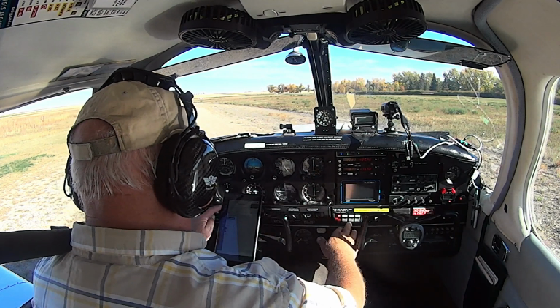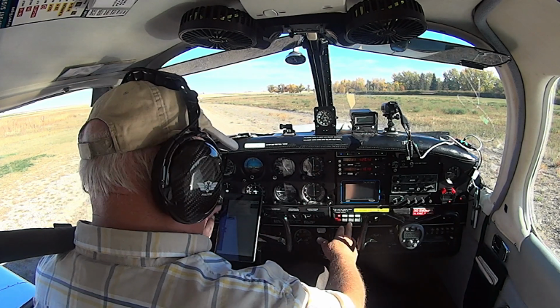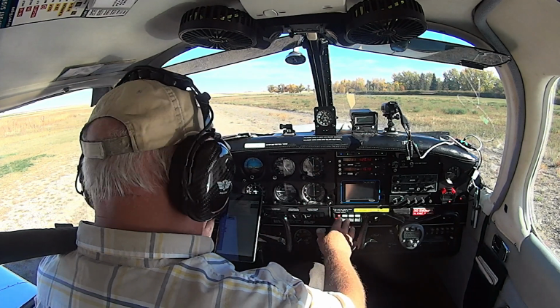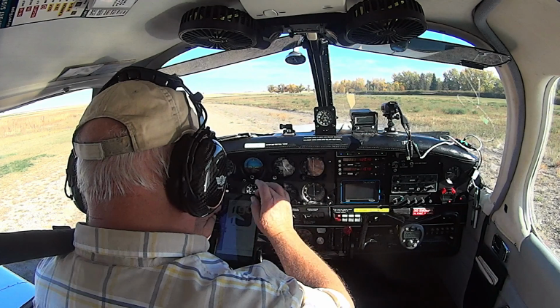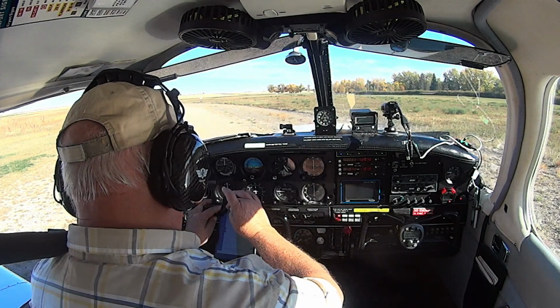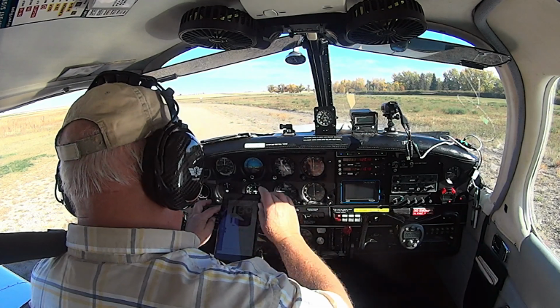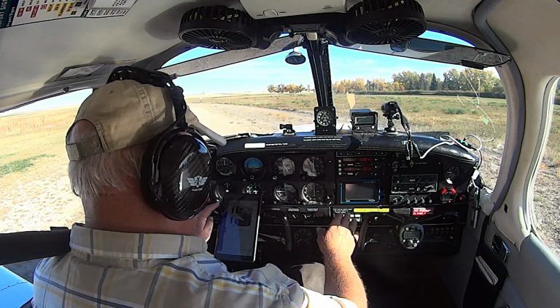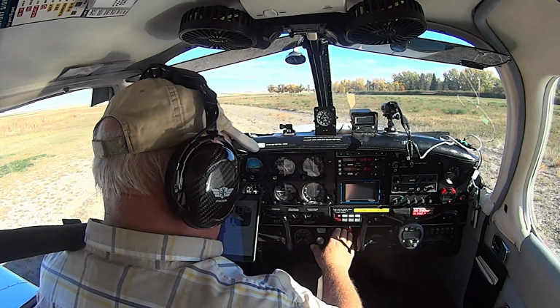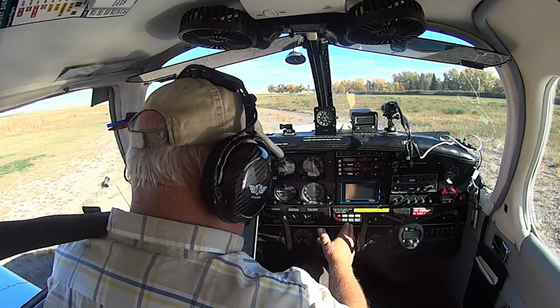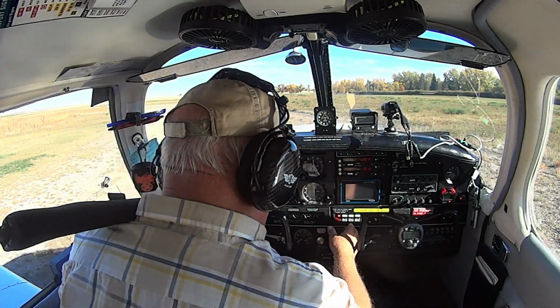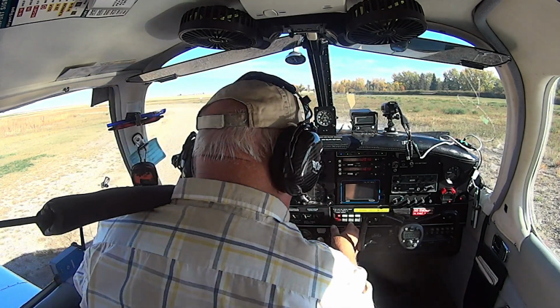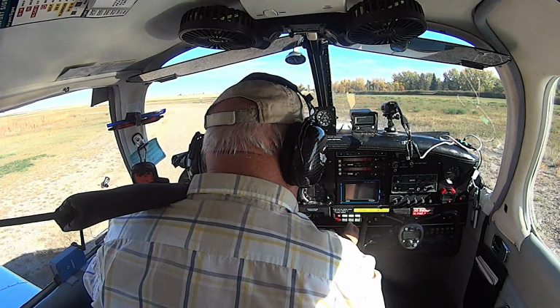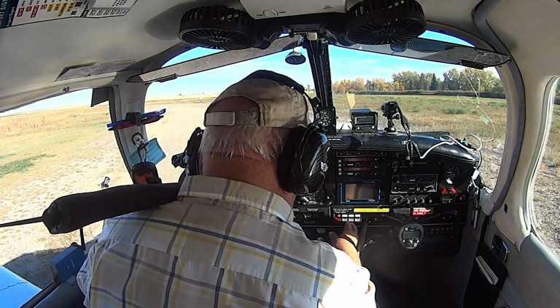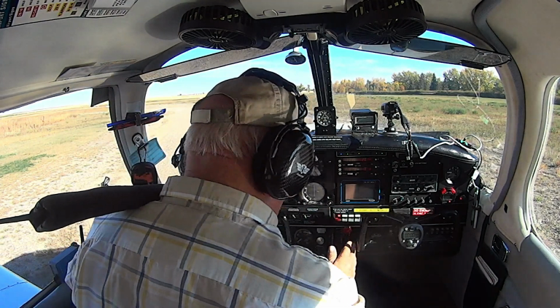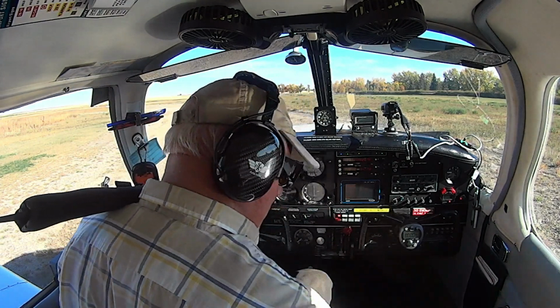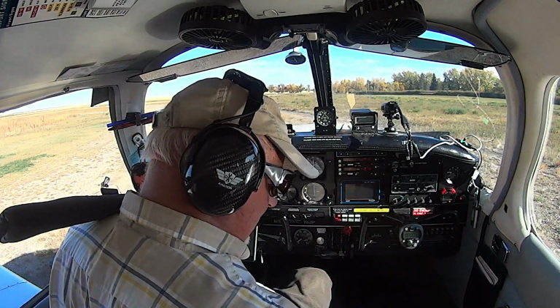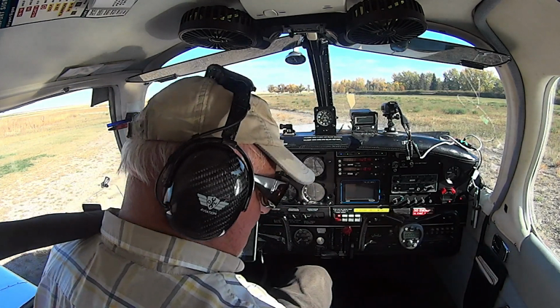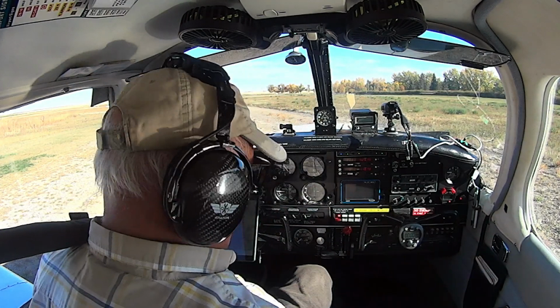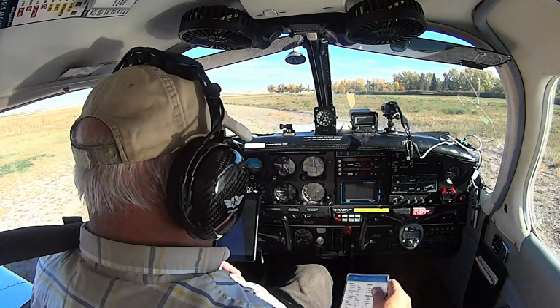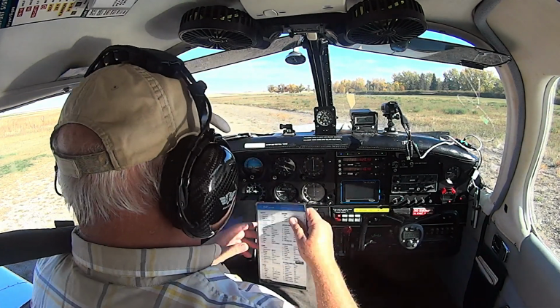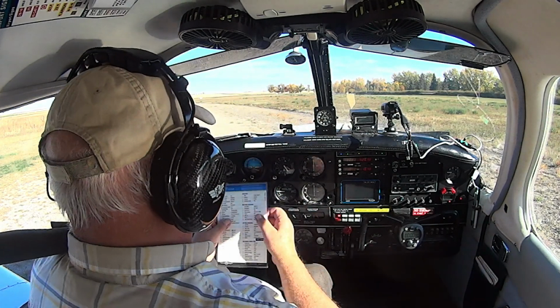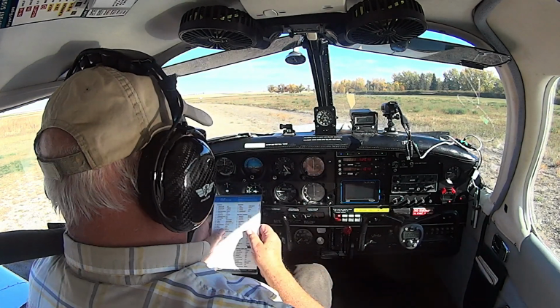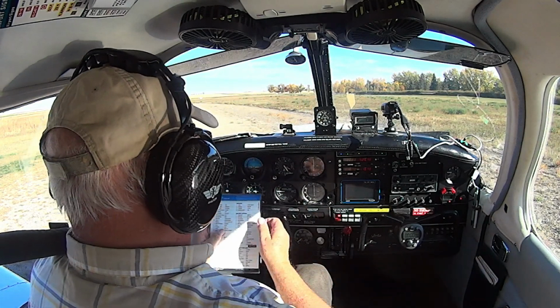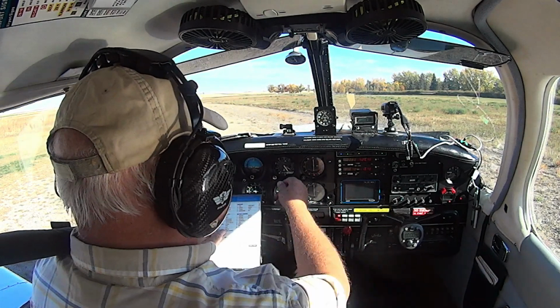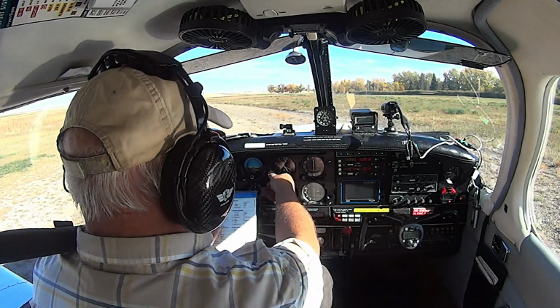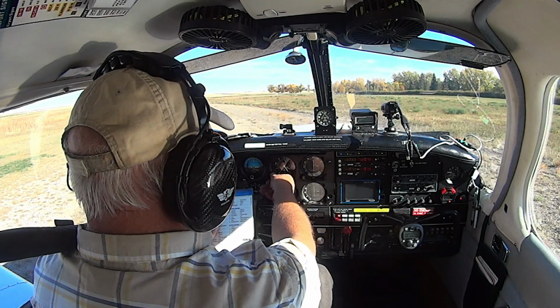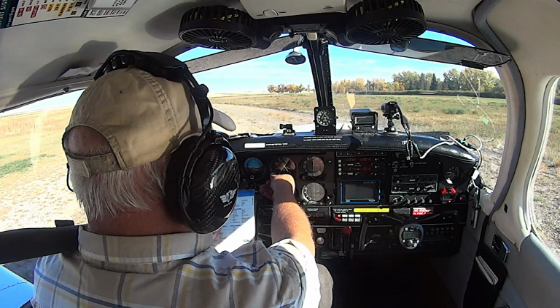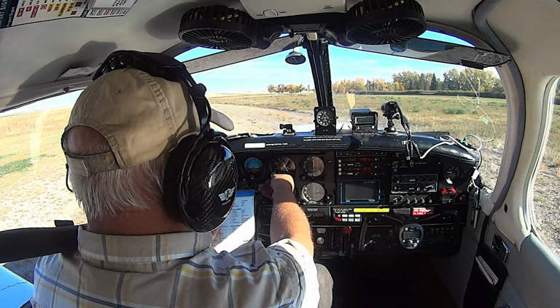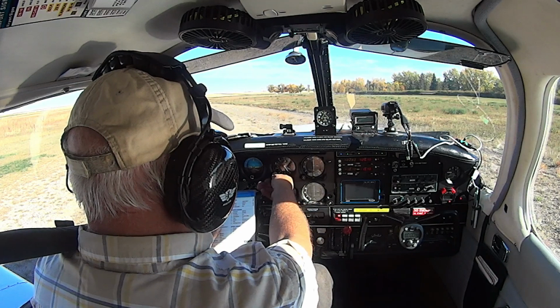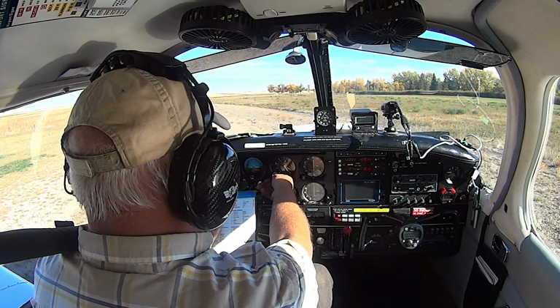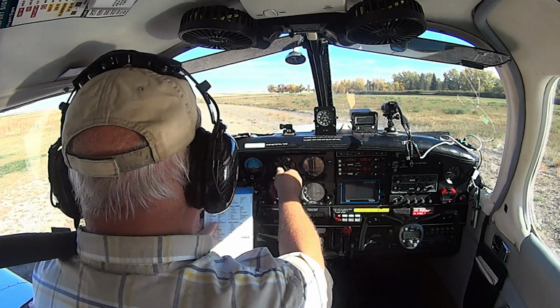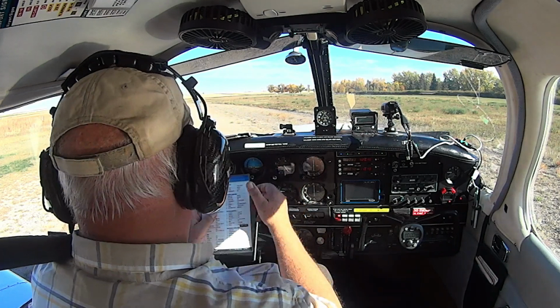Just get this thing all set up here, and you can just watch what I'm doing because I don't want to forget anything. I'm getting a little forgetful in my old age here.